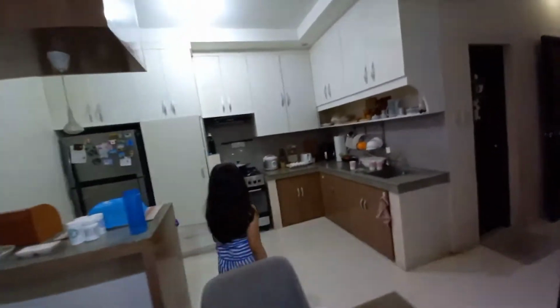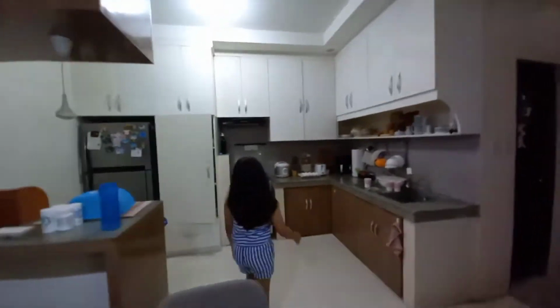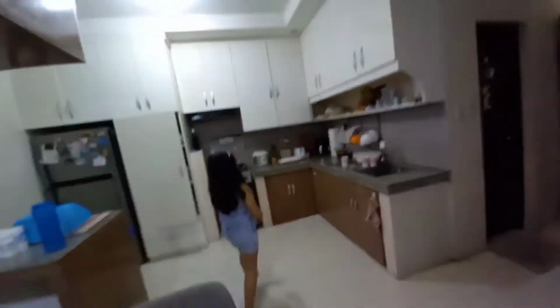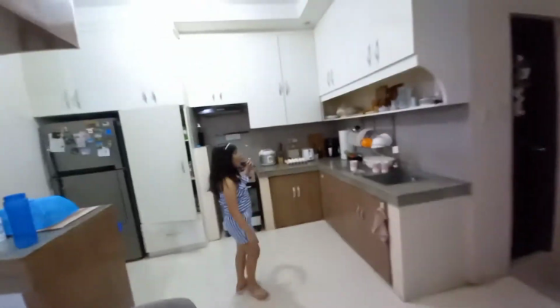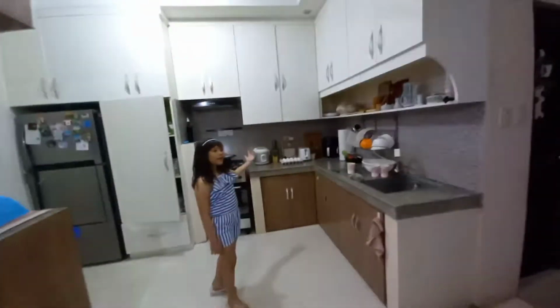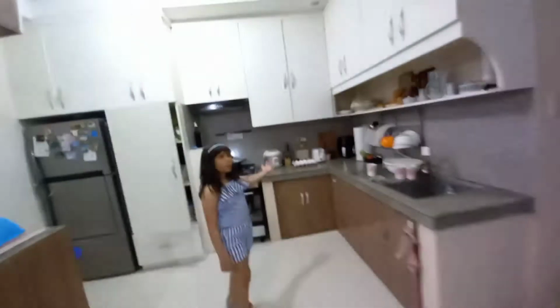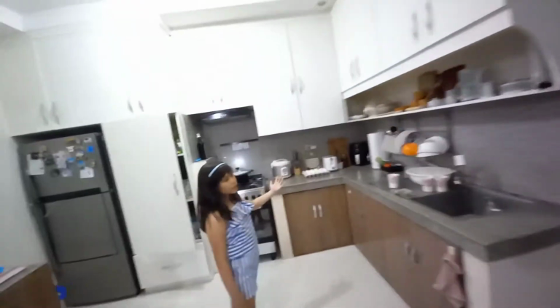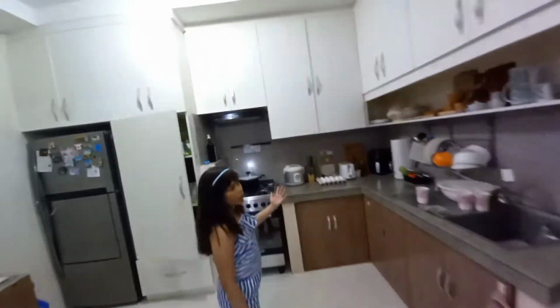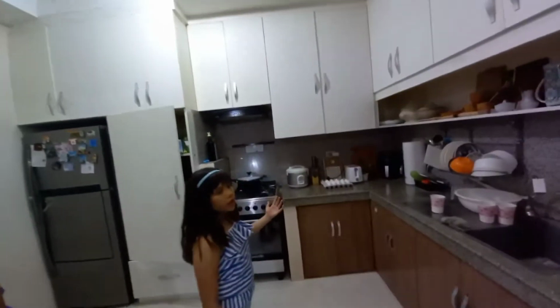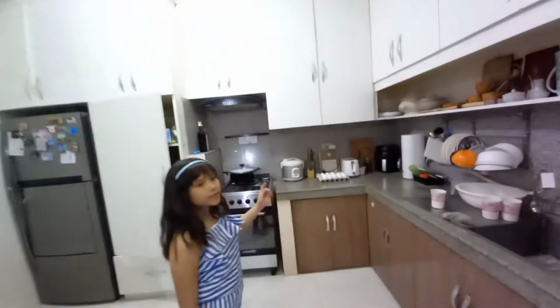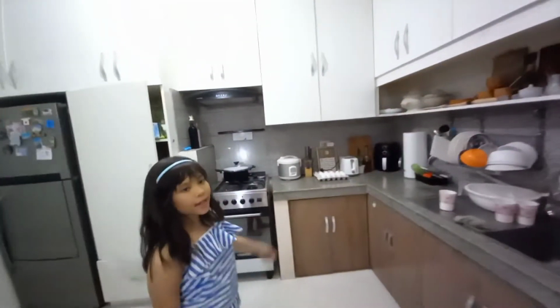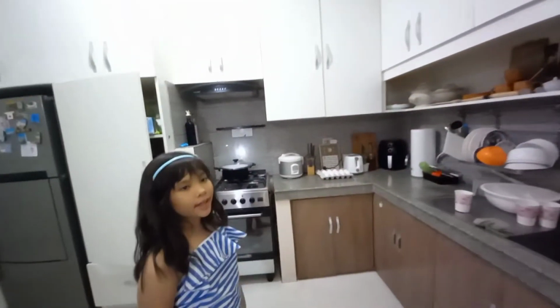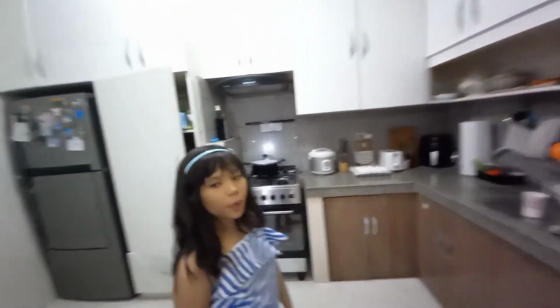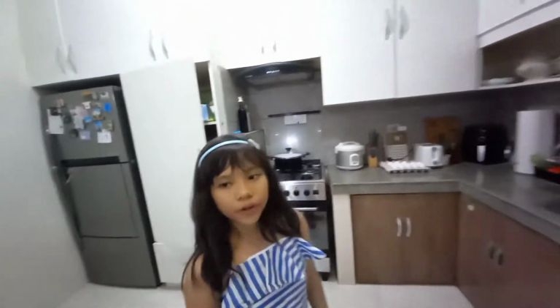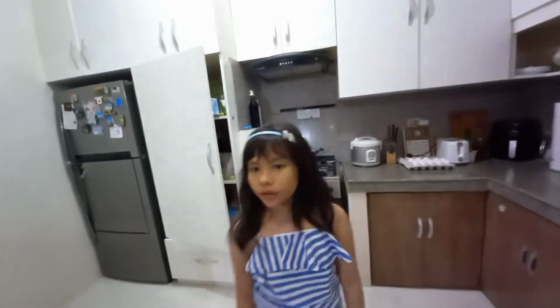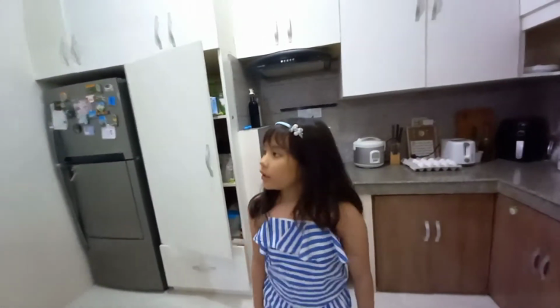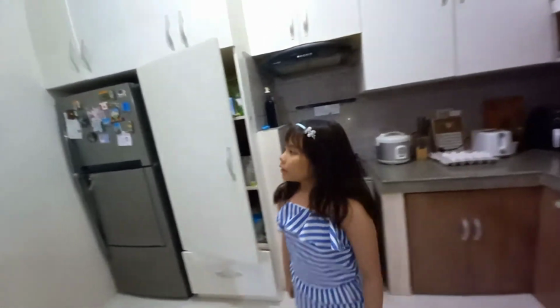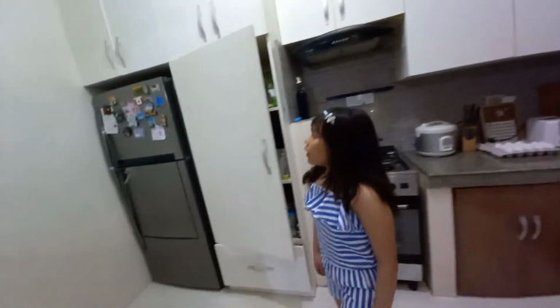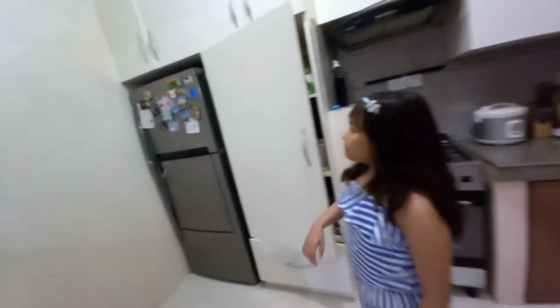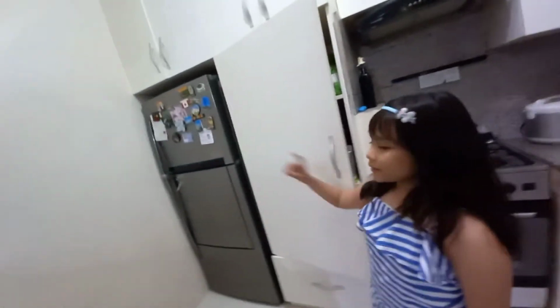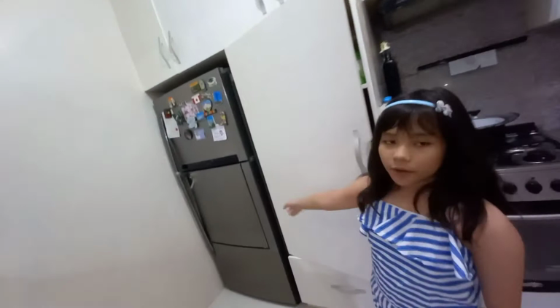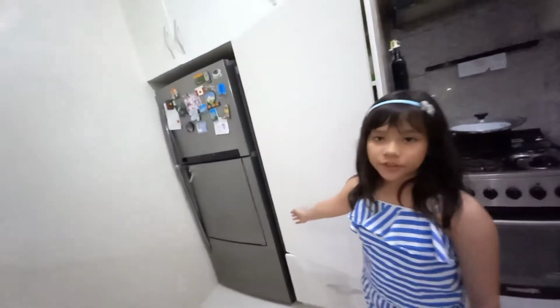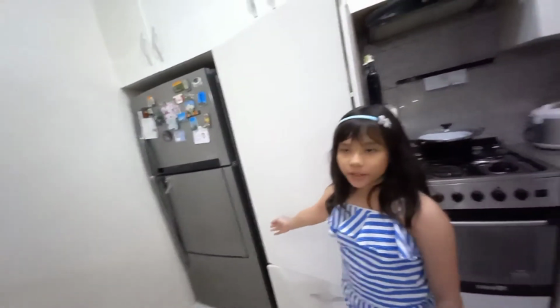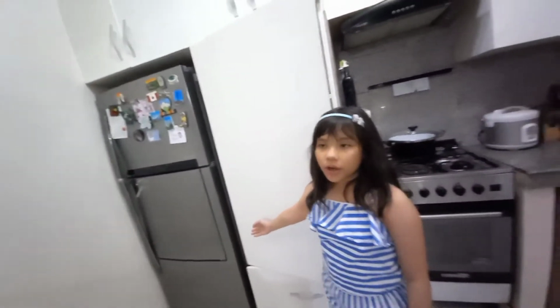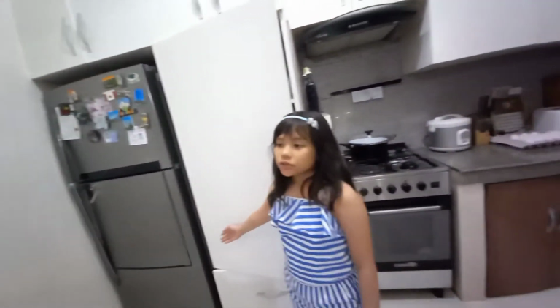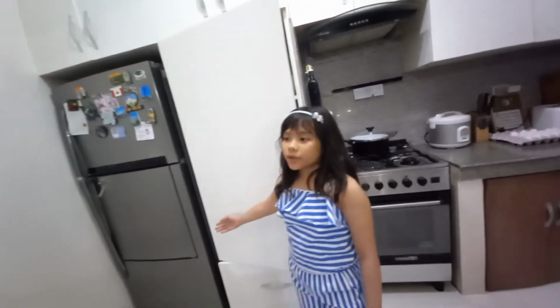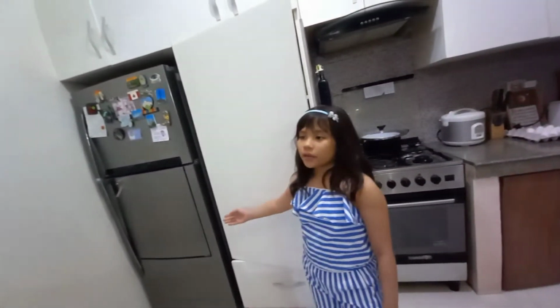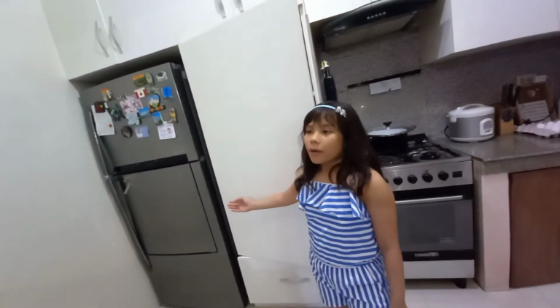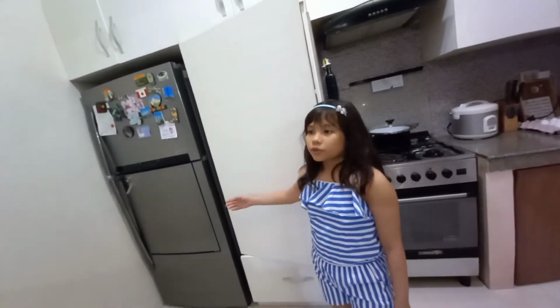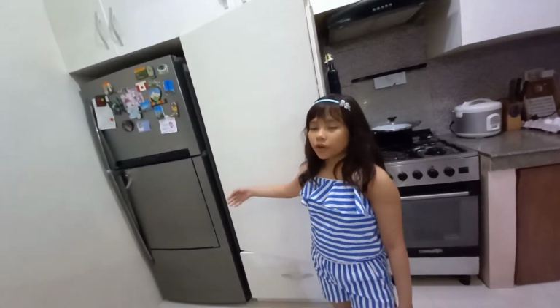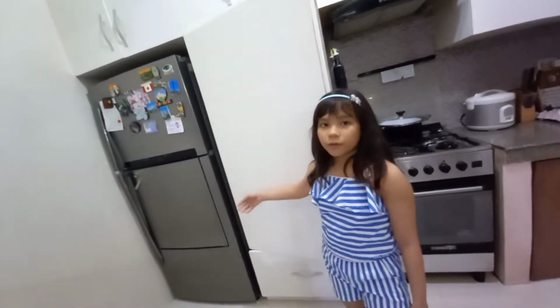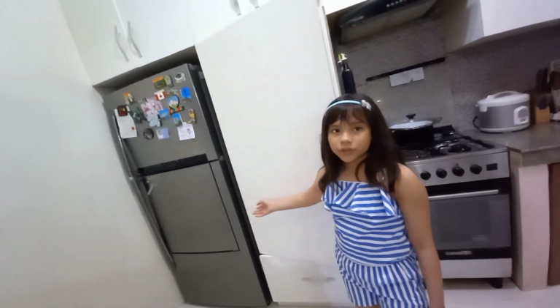We have cabinets so we can store our snacks and food. That is our refrigerator so we can store the raw foods.